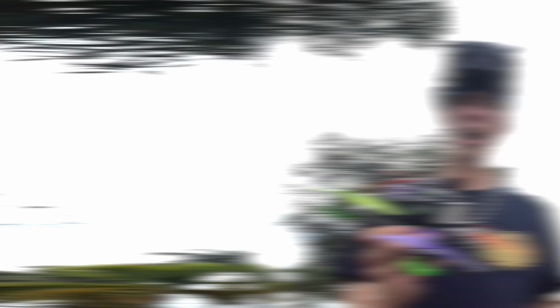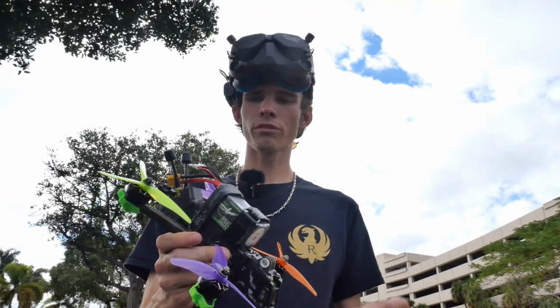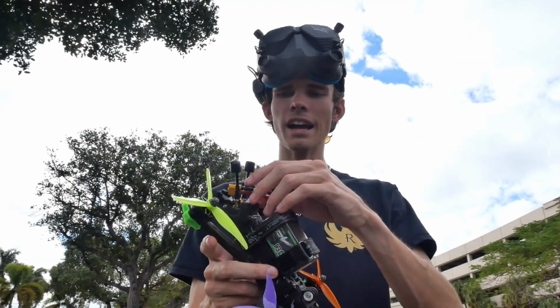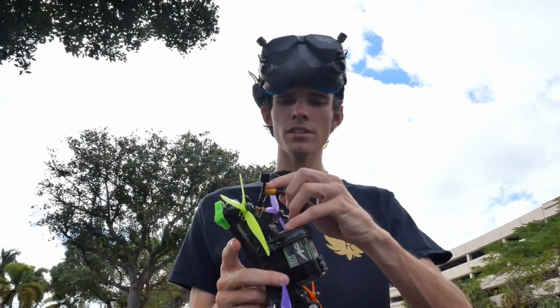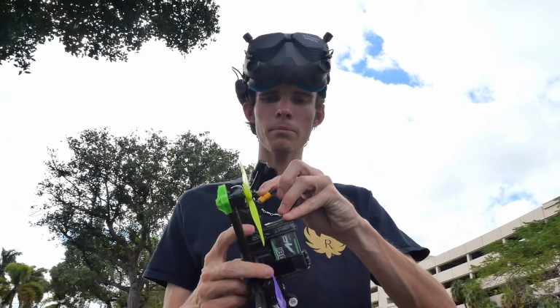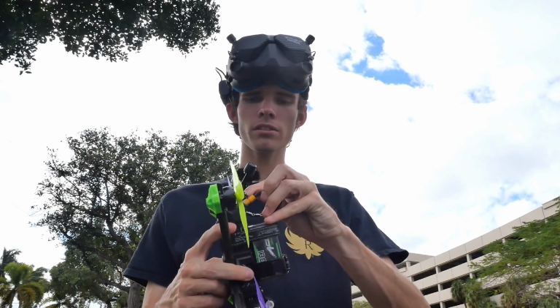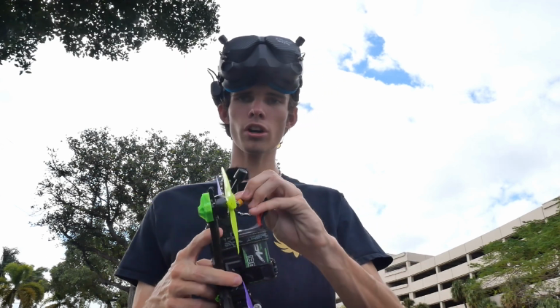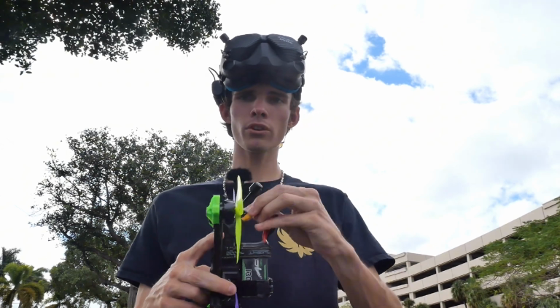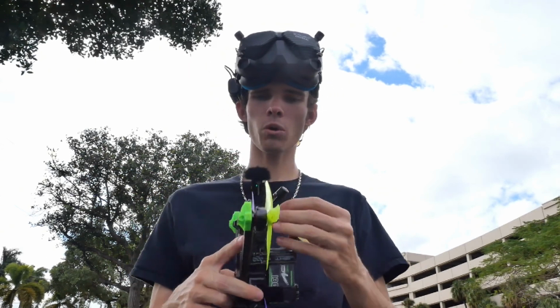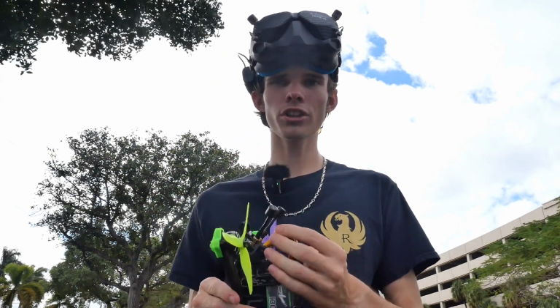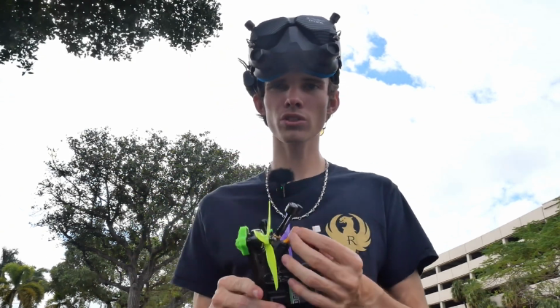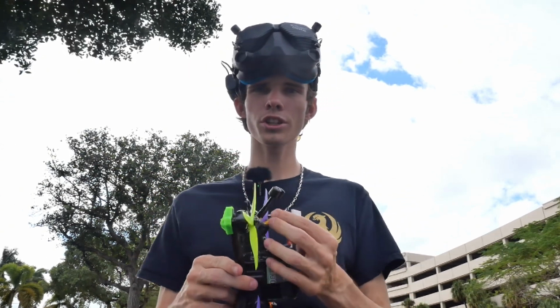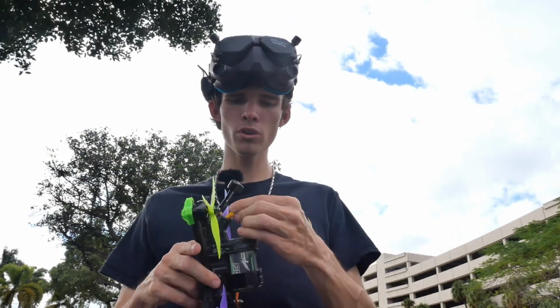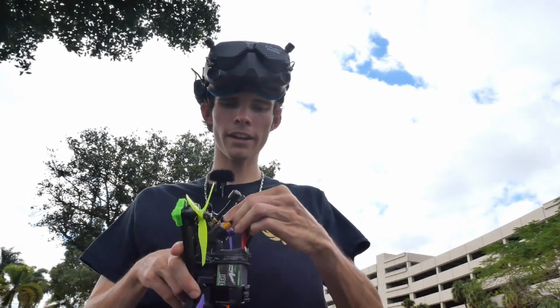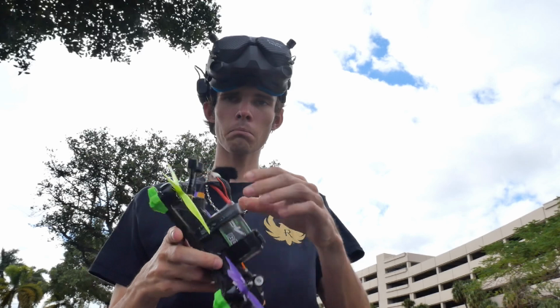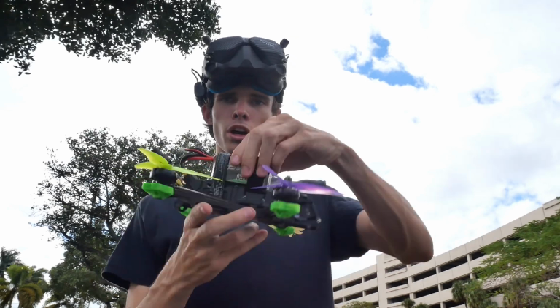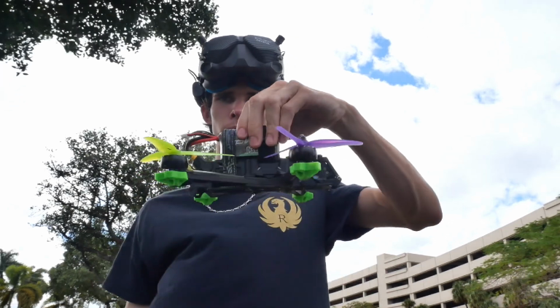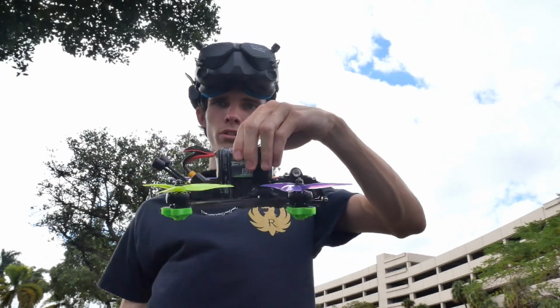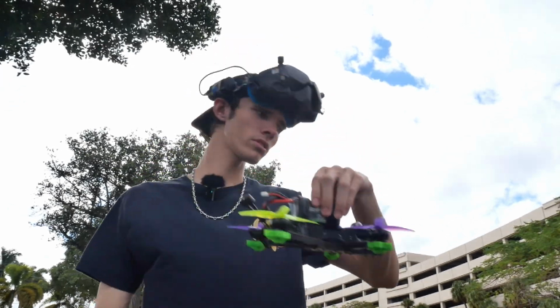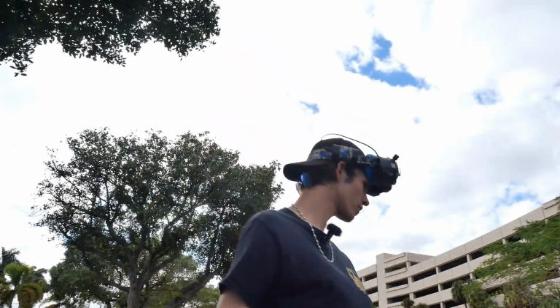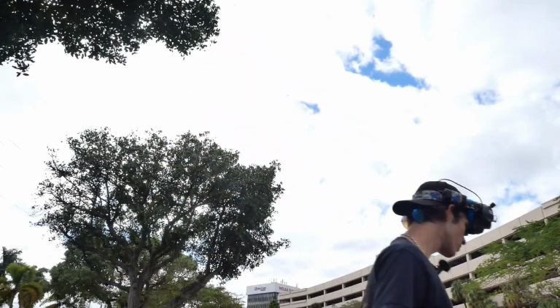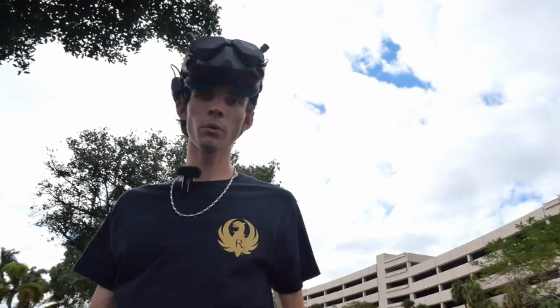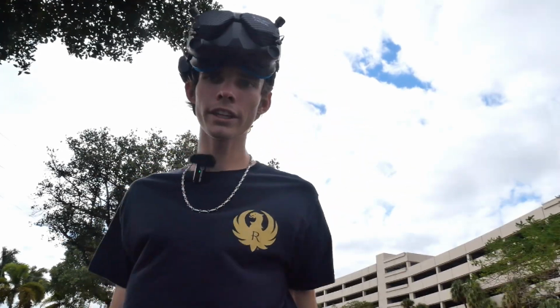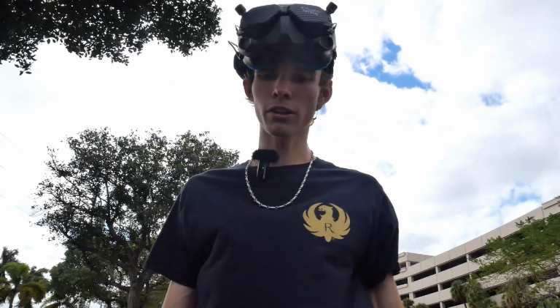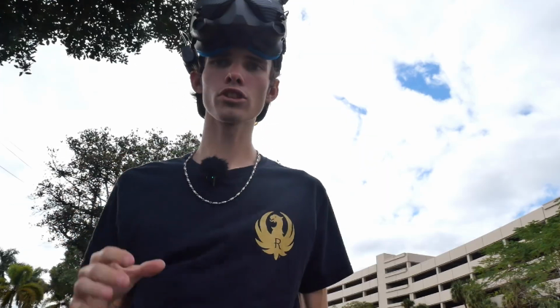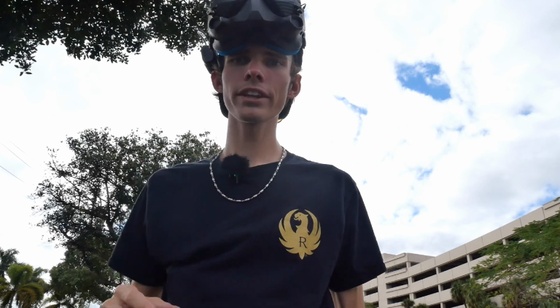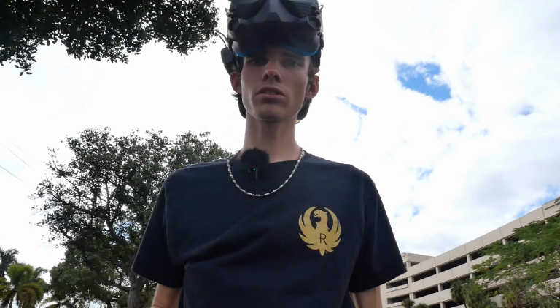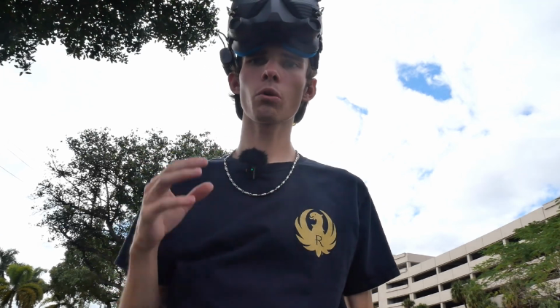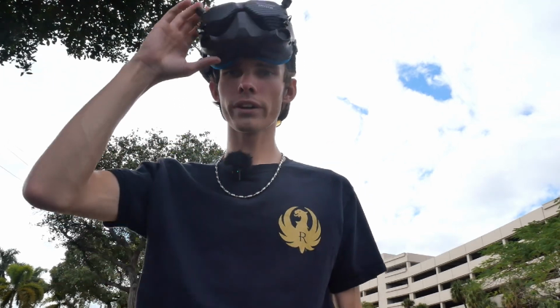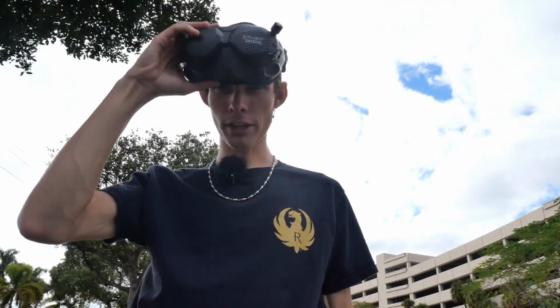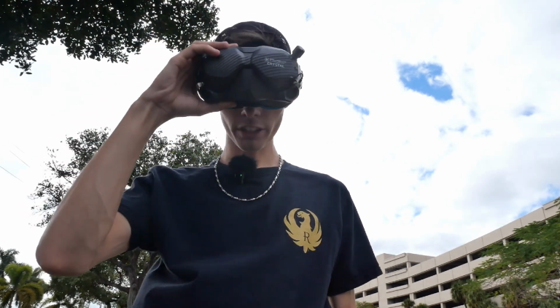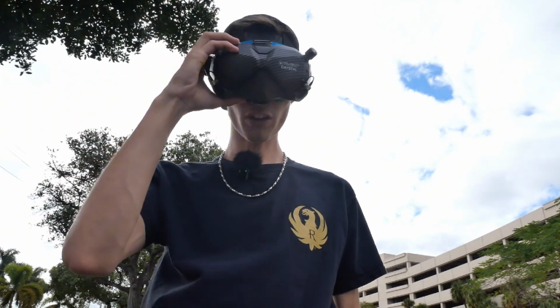For you guys to access these camera settings that I'm talking about, you're going to want to turn on your goggles, turn on your remote, and then plug up your drone, set it on the ground, and then wait for everything to link up. Once everything links up, you're going to want to go into your menu in your goggles.